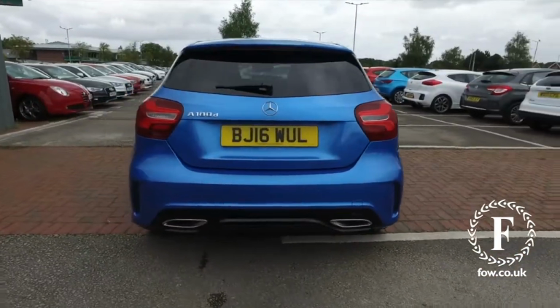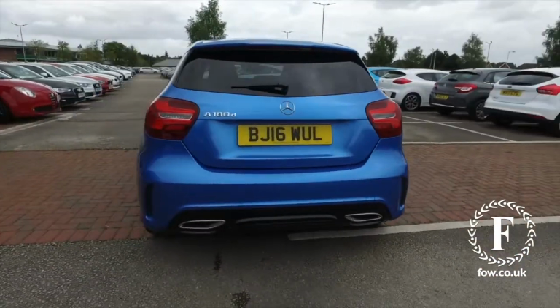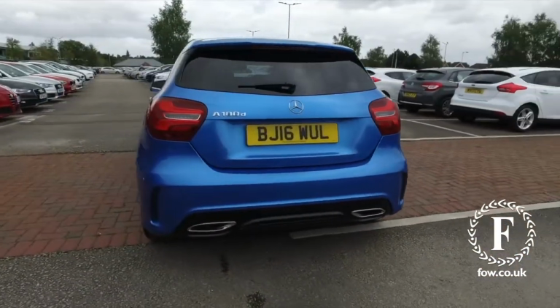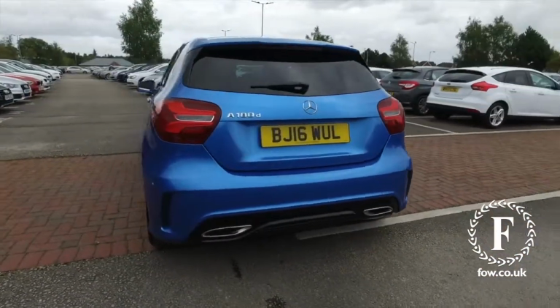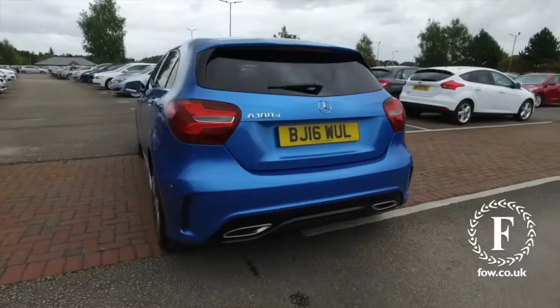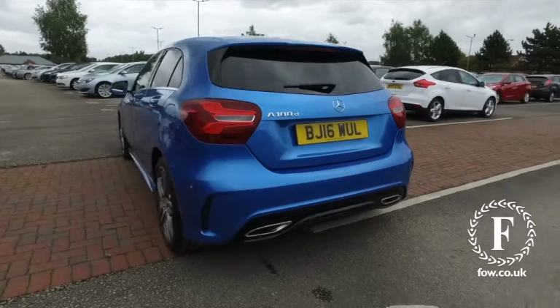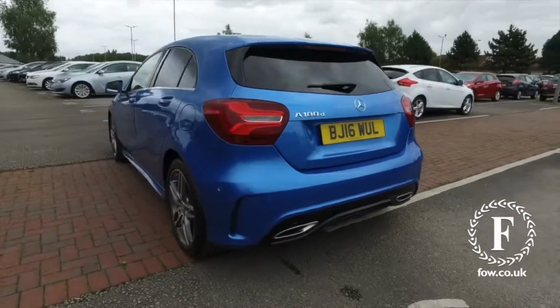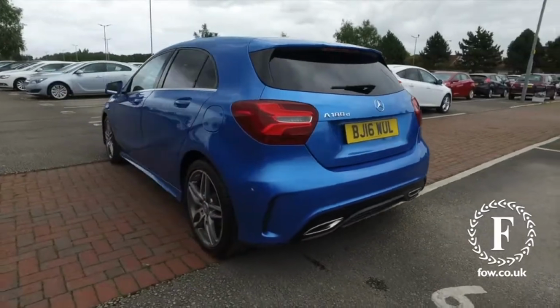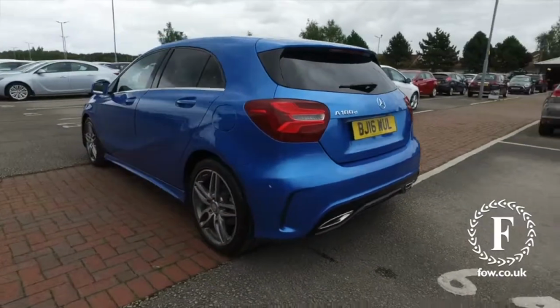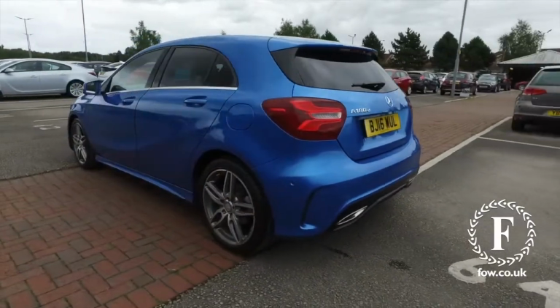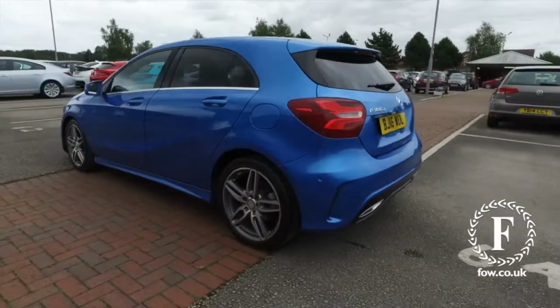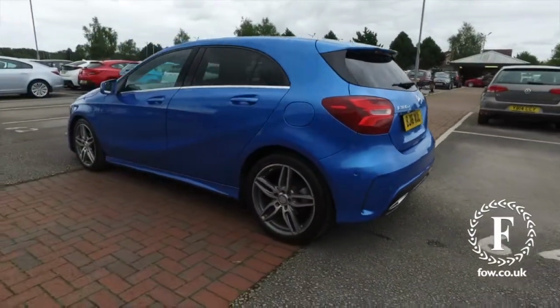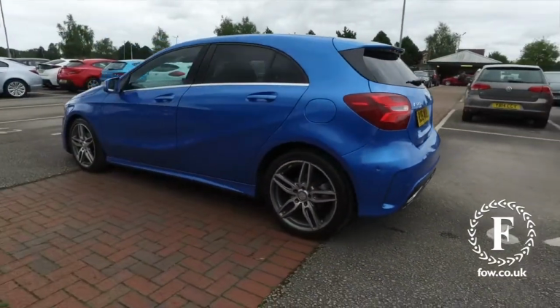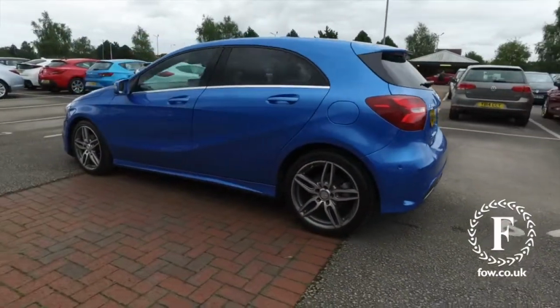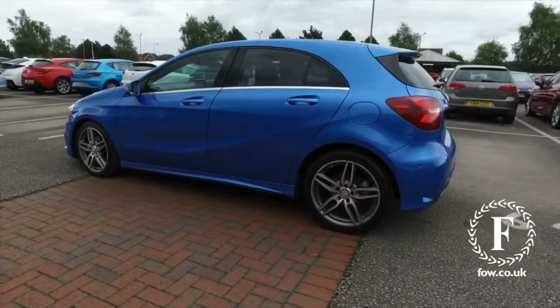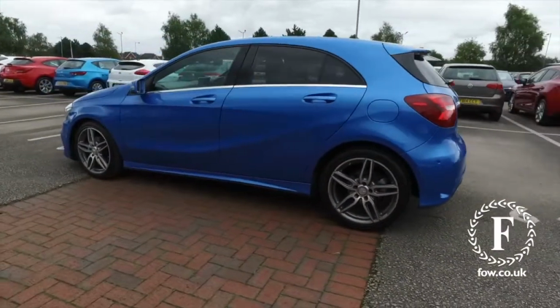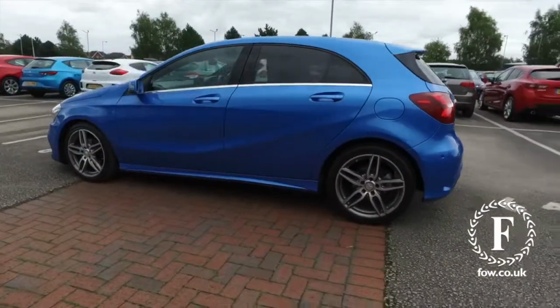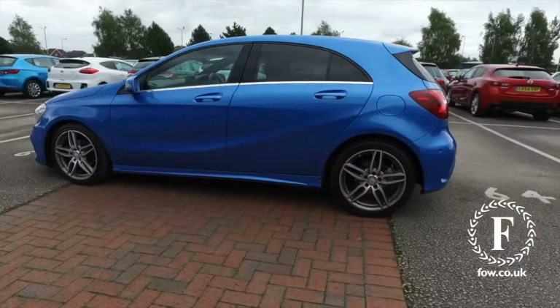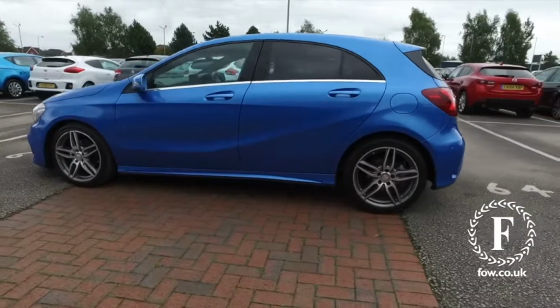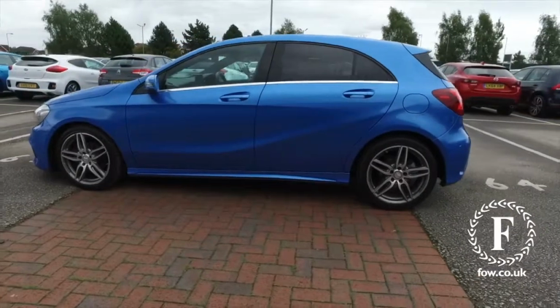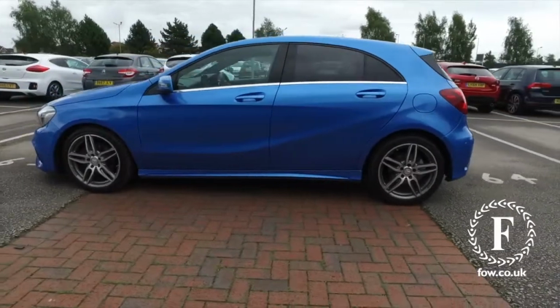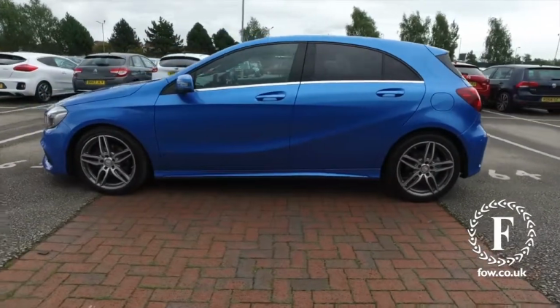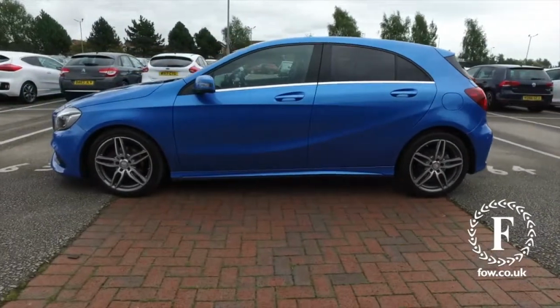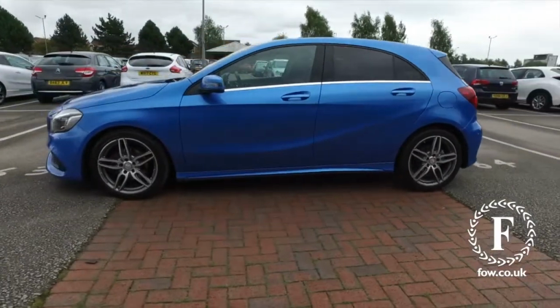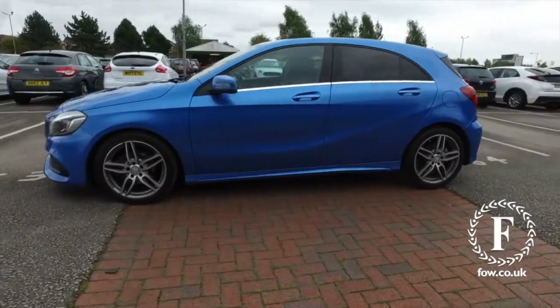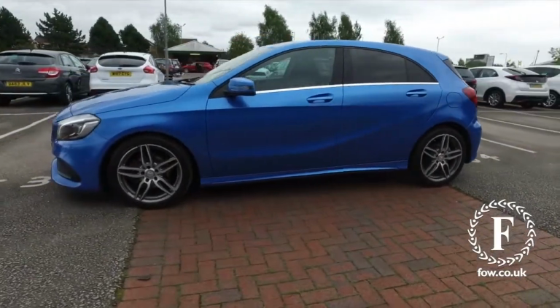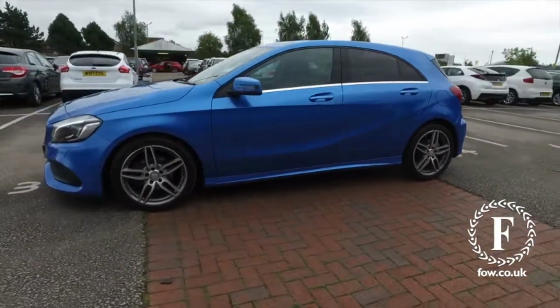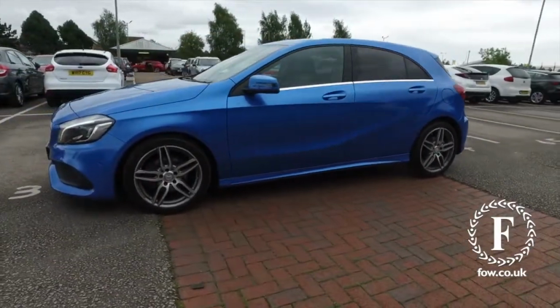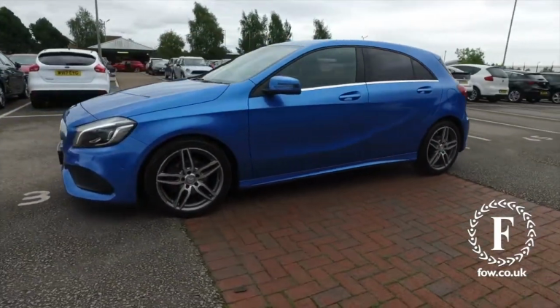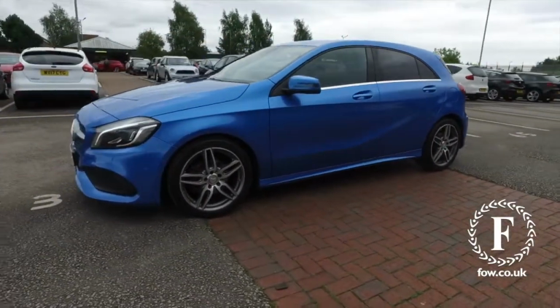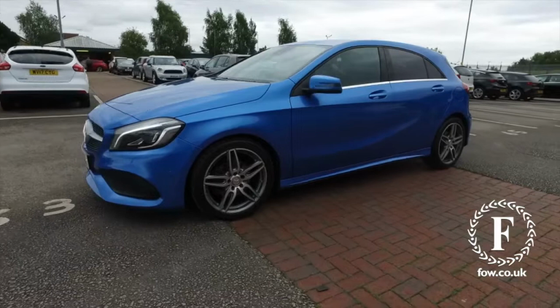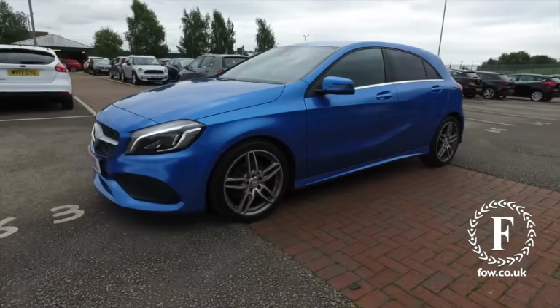Very nice to drive. Under the bonnet, a 1.5 diesel engine. Coupled with the auto box, you'll find this is a sprightly performer and good on fuel — about 76 mpg combined.